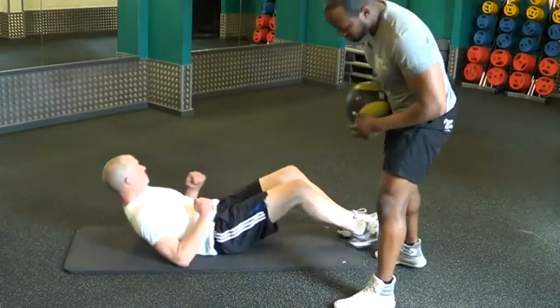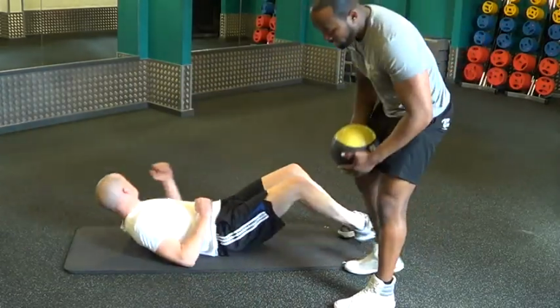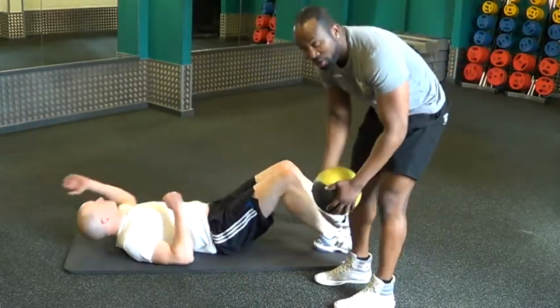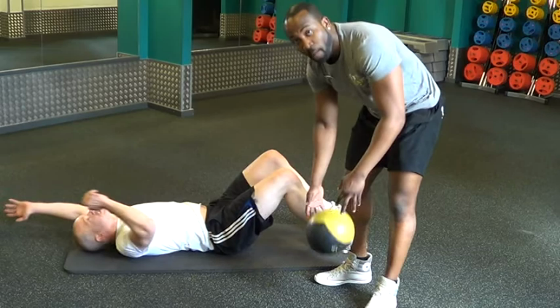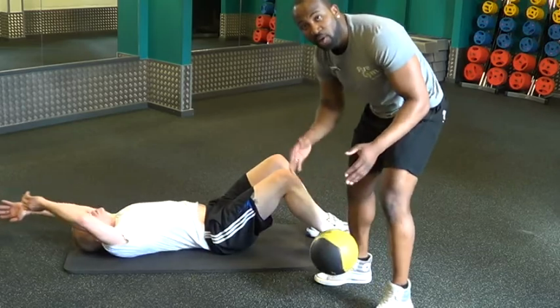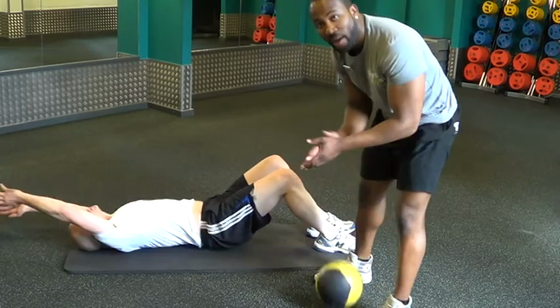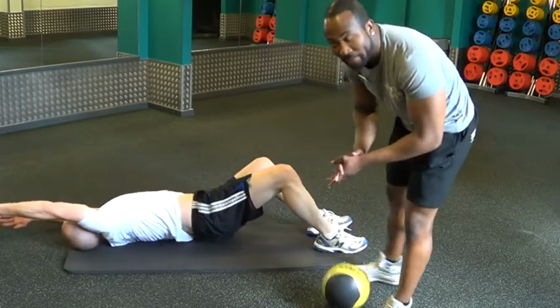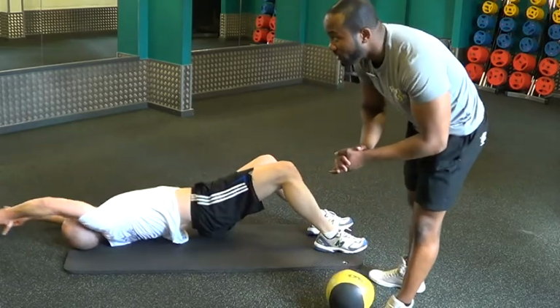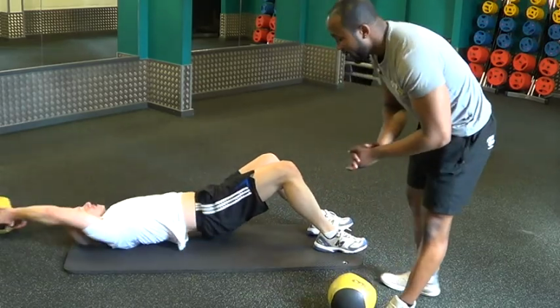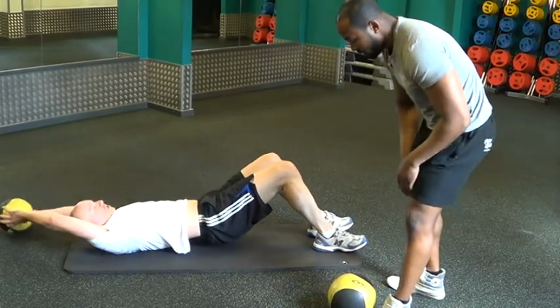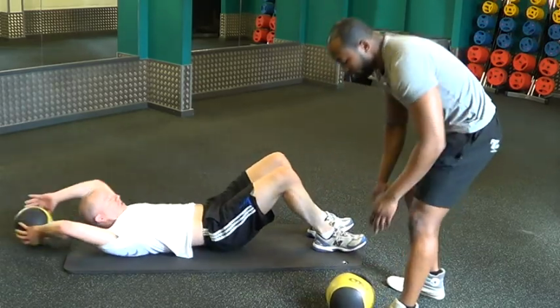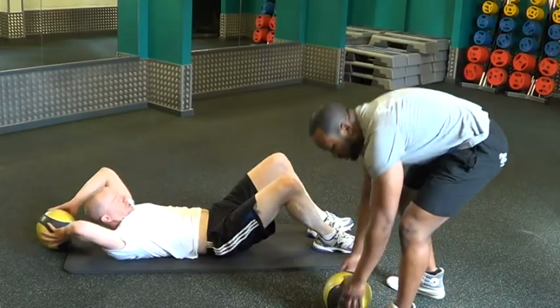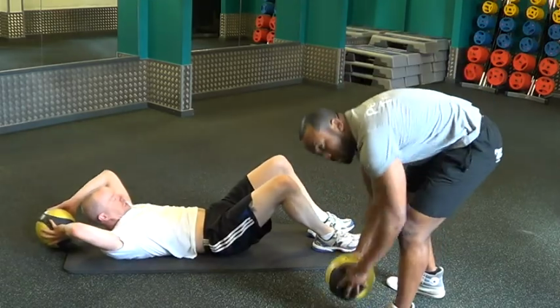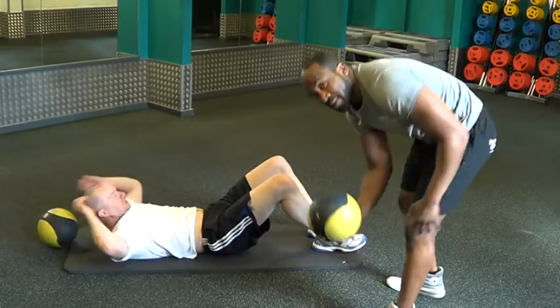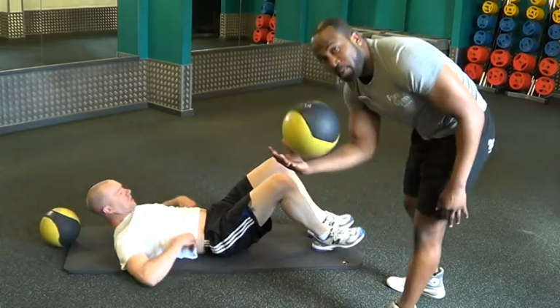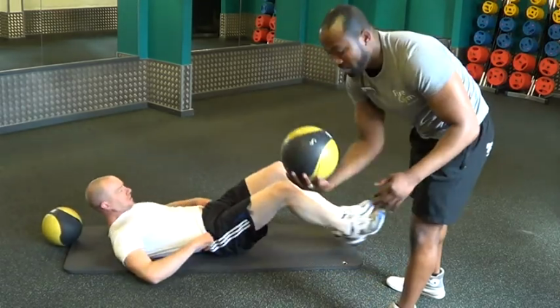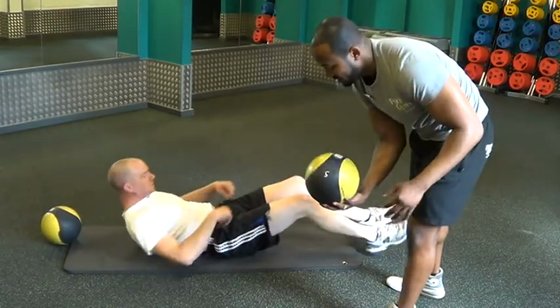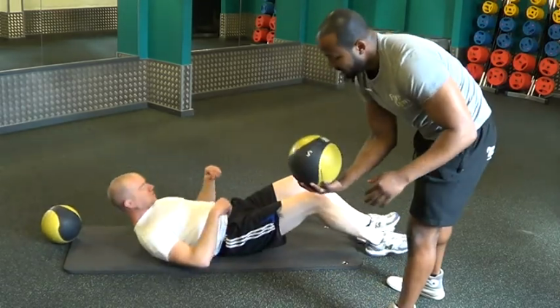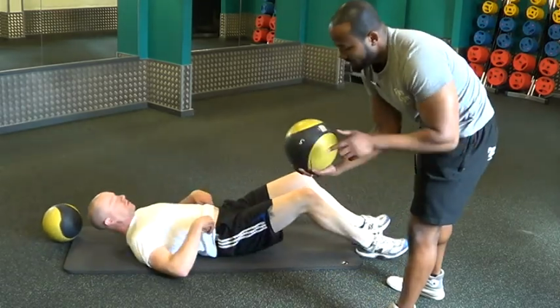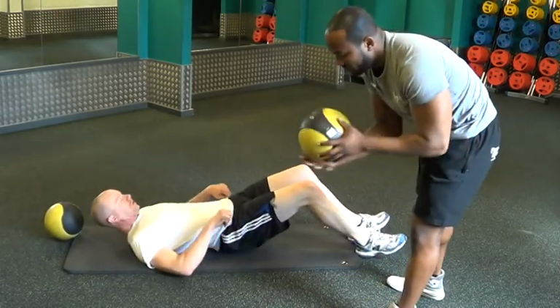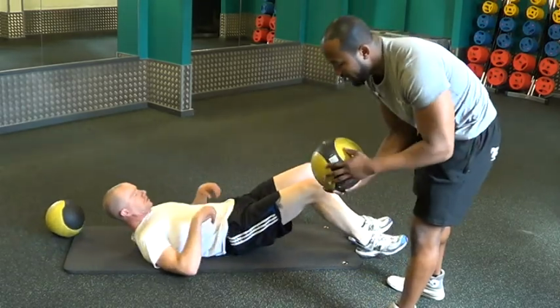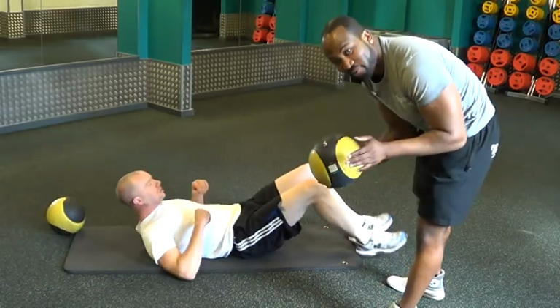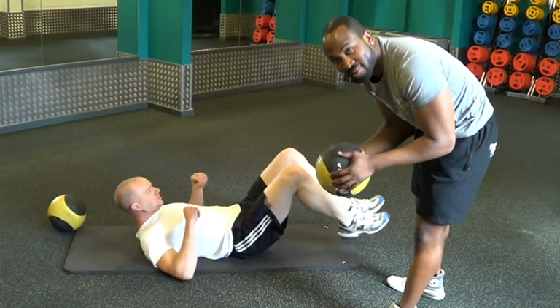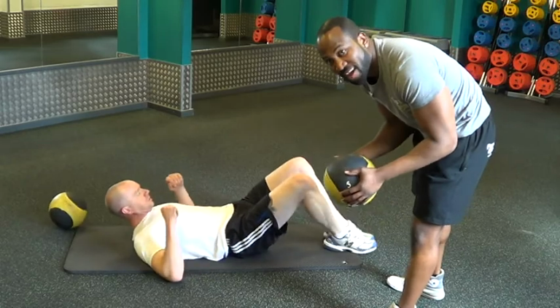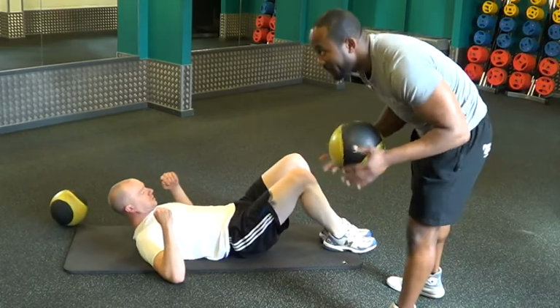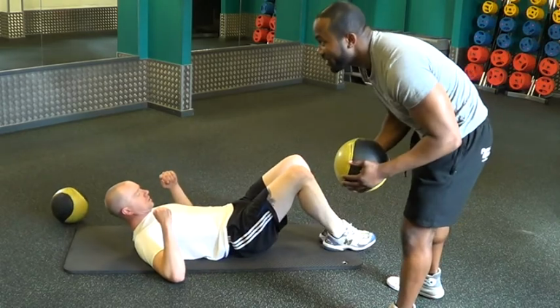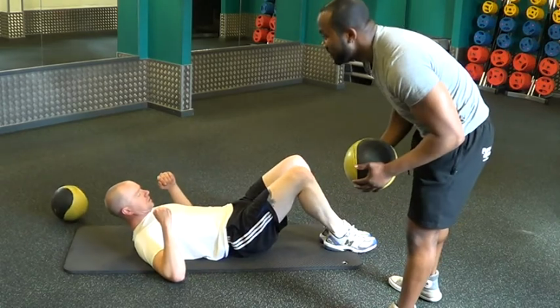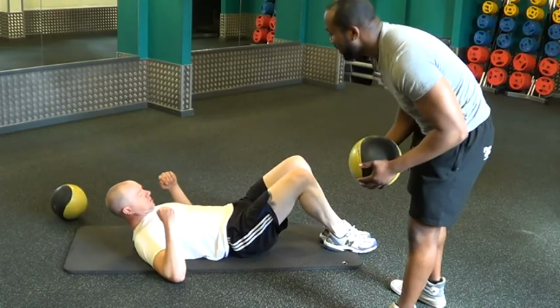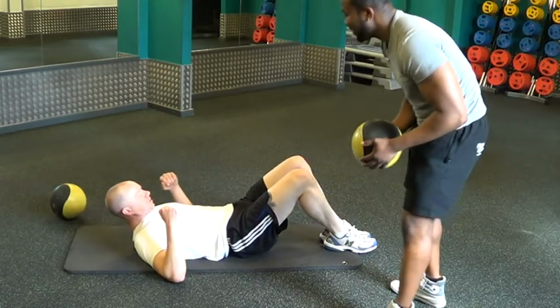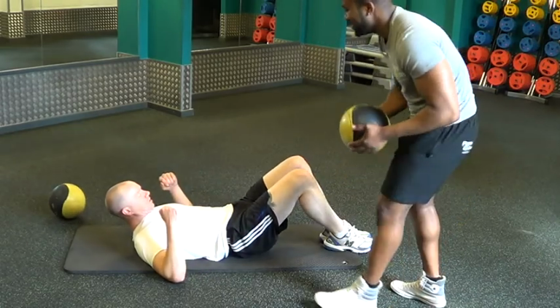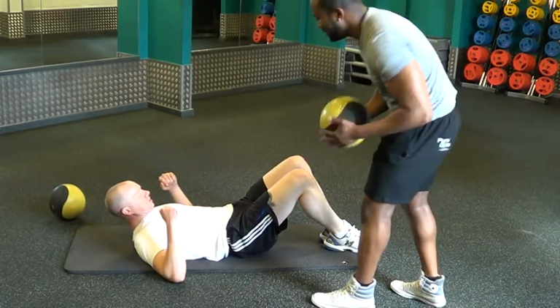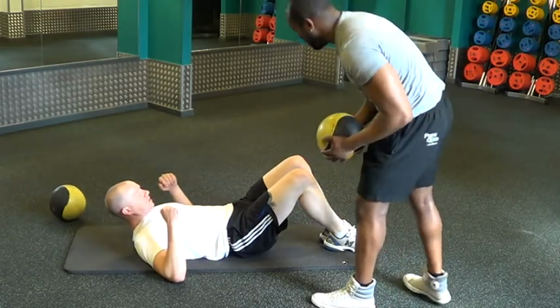We're going to work on the upper abs. We're going to be using the med ball — five kg ball.